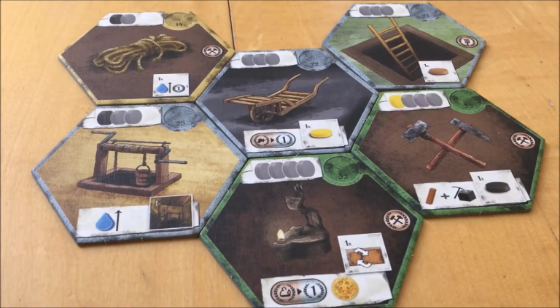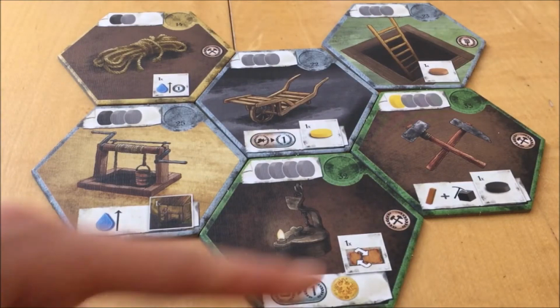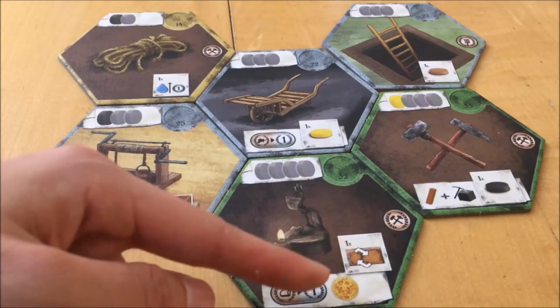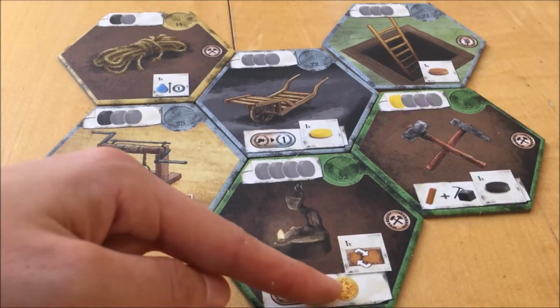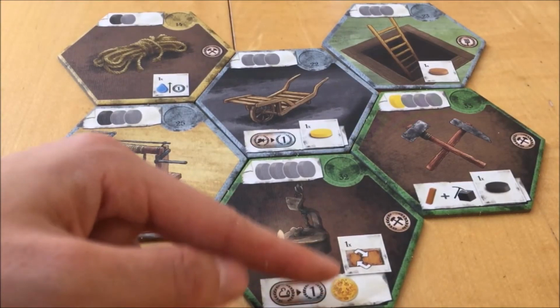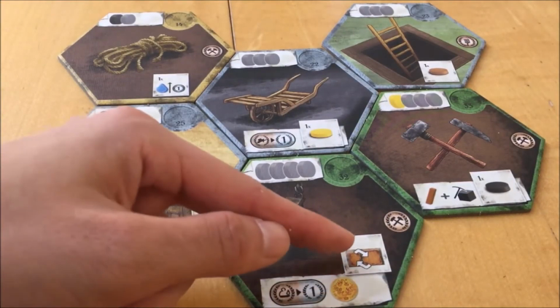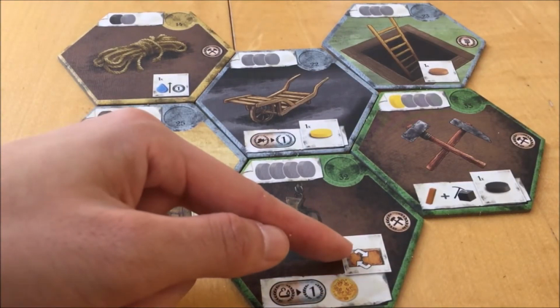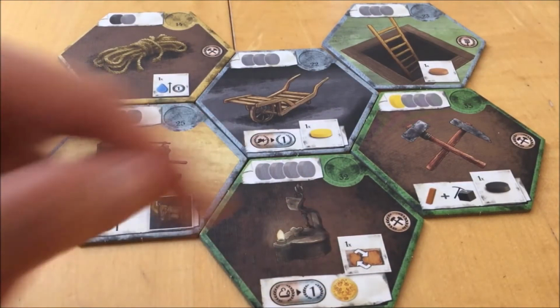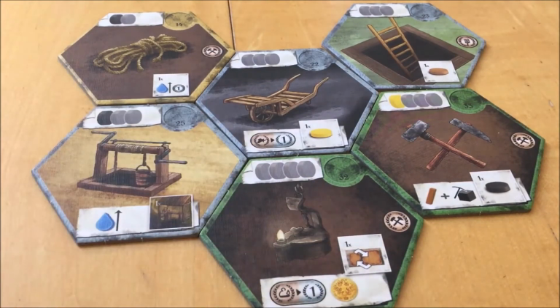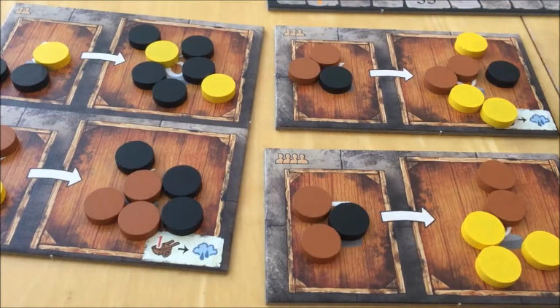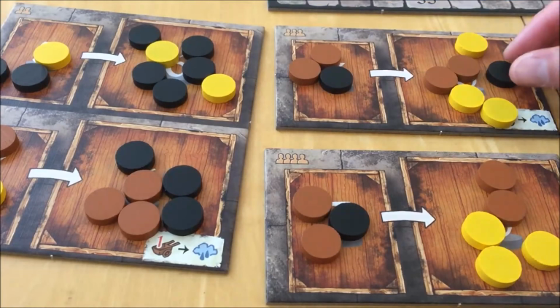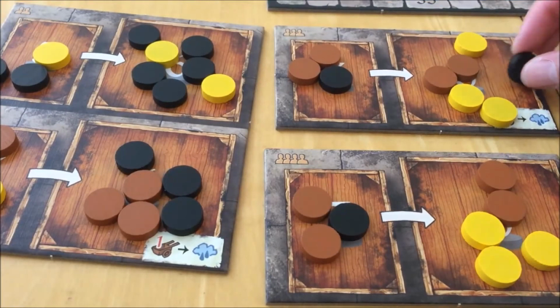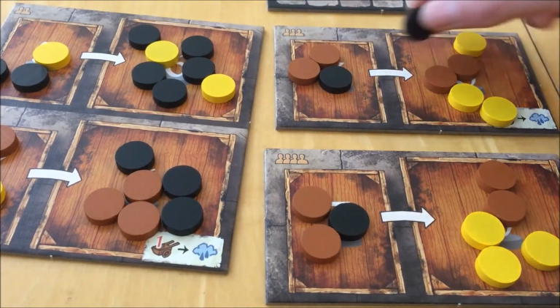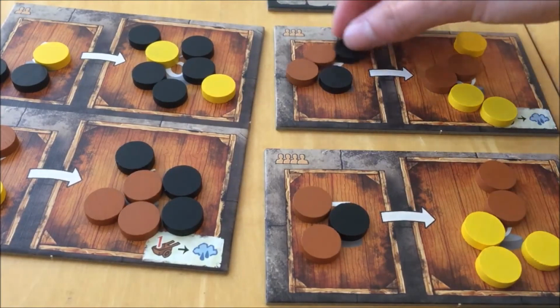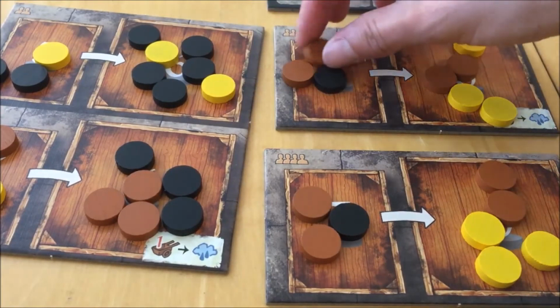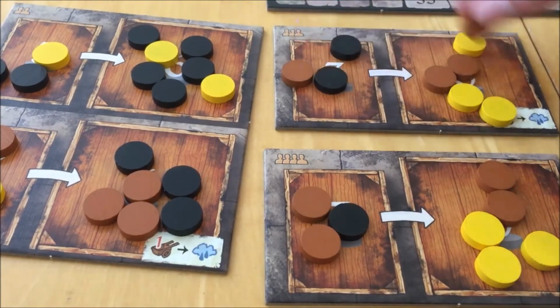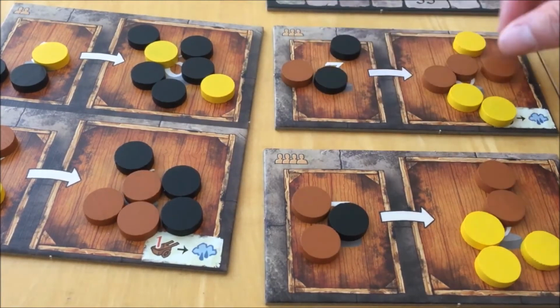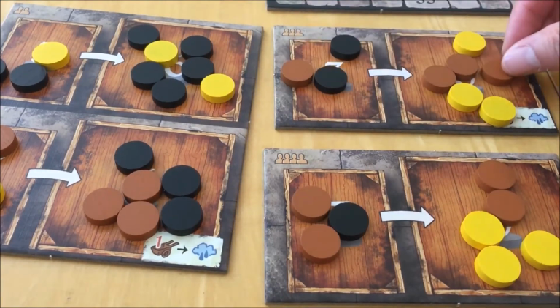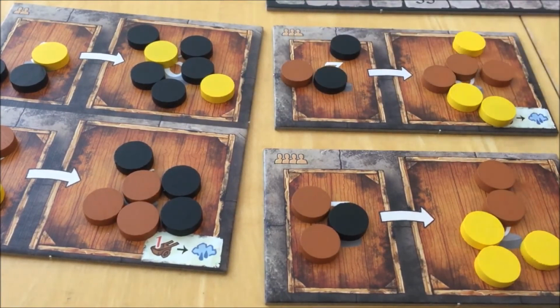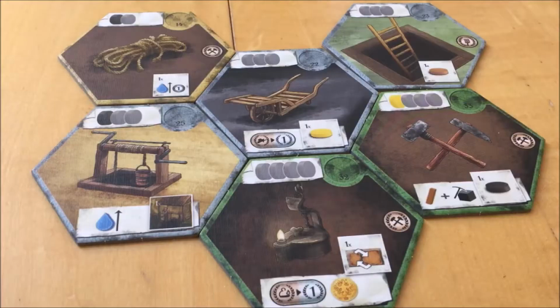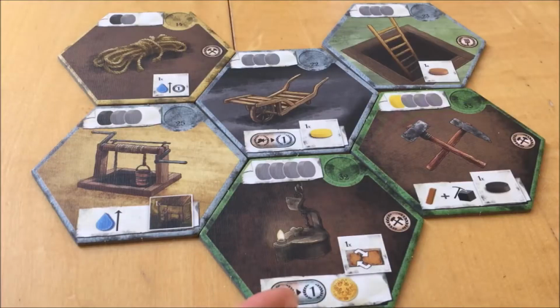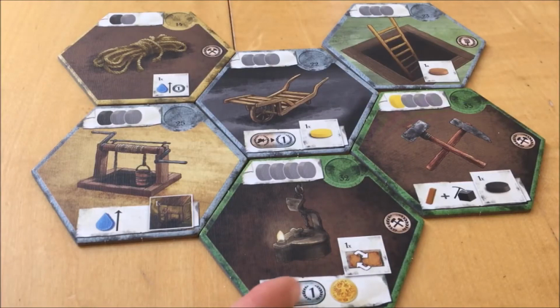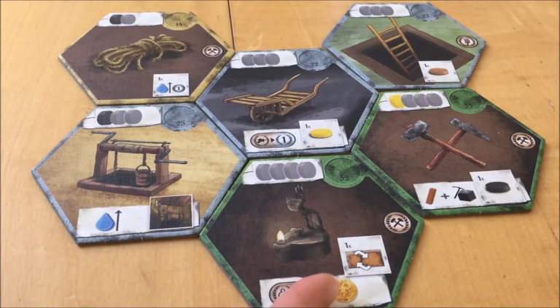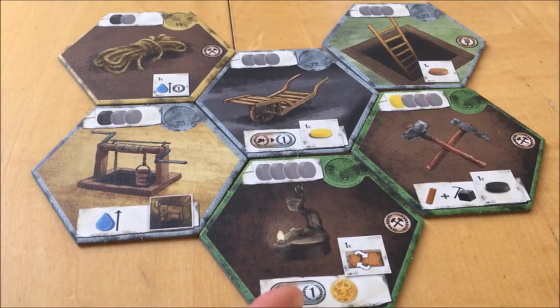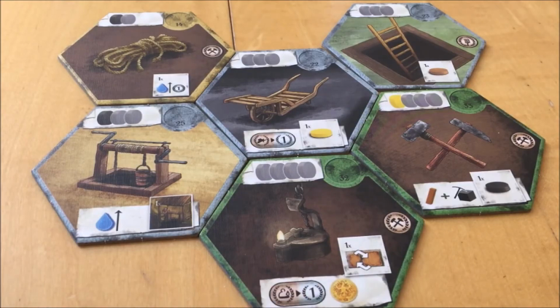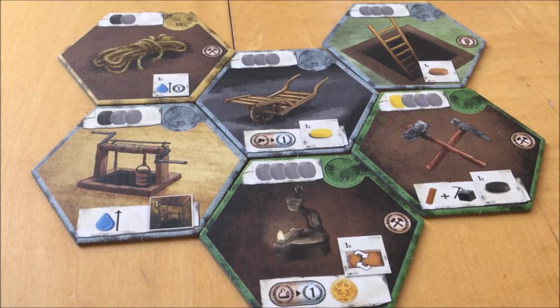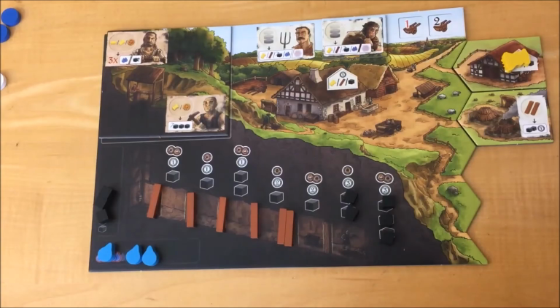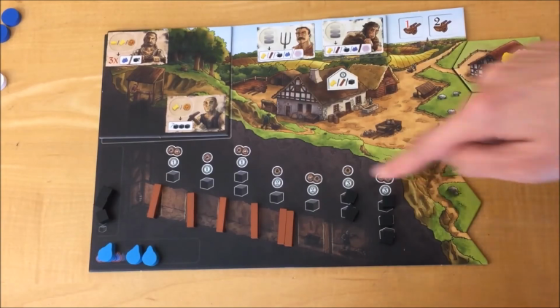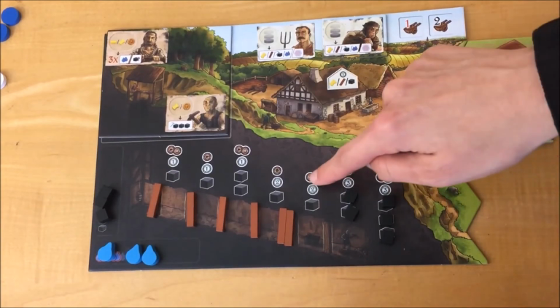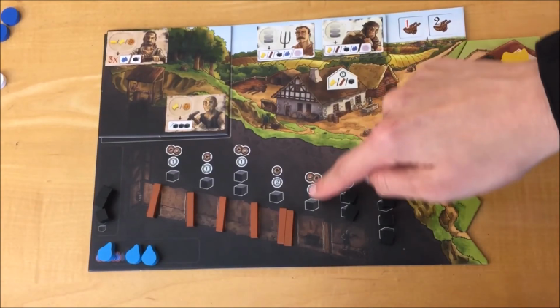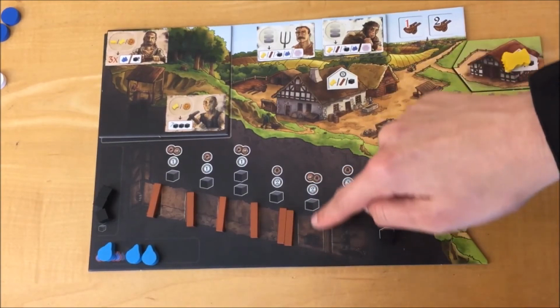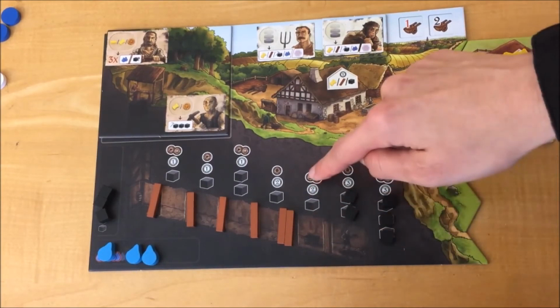One tile gives you one coin. The action marker can be used to exchange one action disc in a reserve pool with one action disc in the corresponding action pool. At the end of the game, you get one additional point for each empty section in your coal tunnel with the oil lamp symbol.